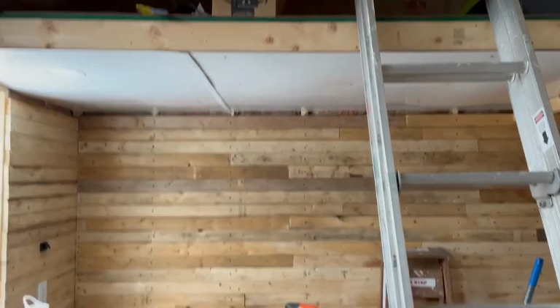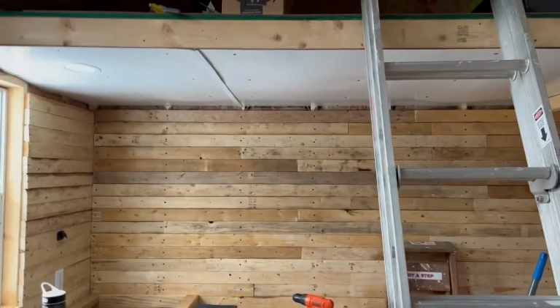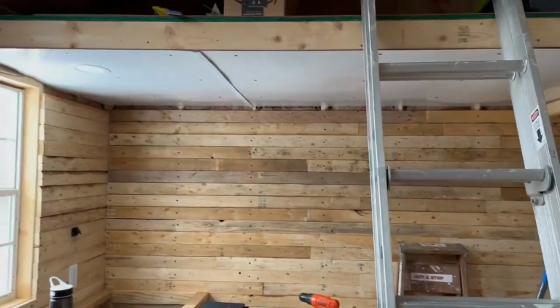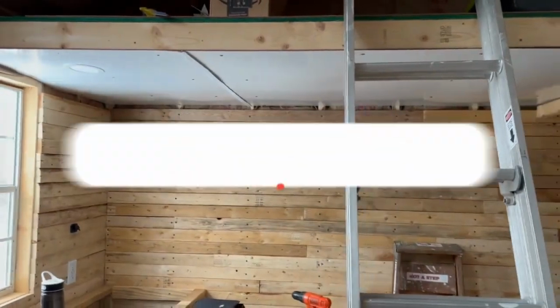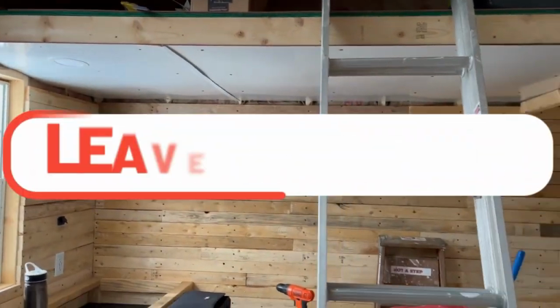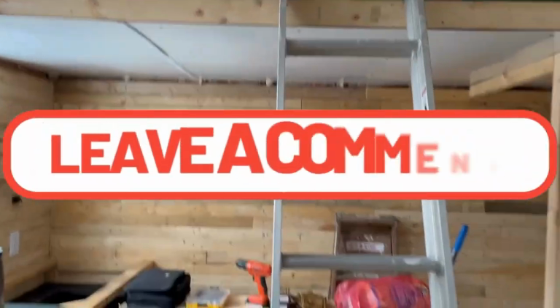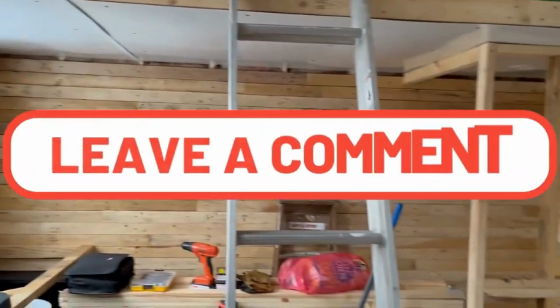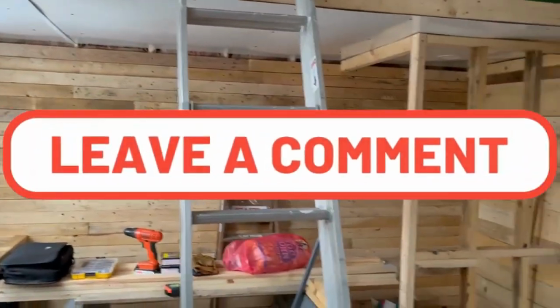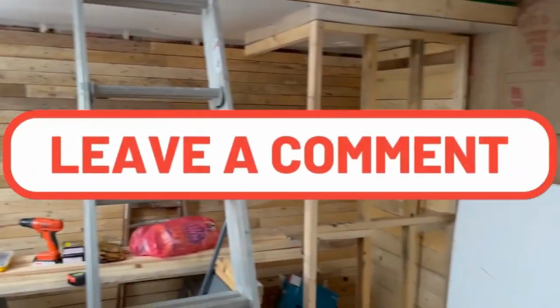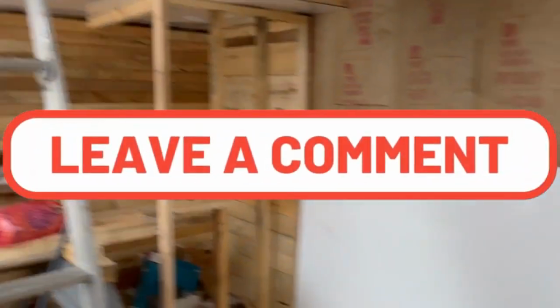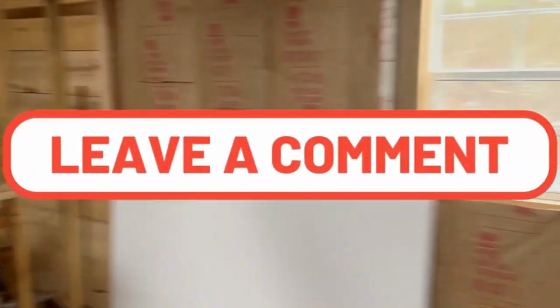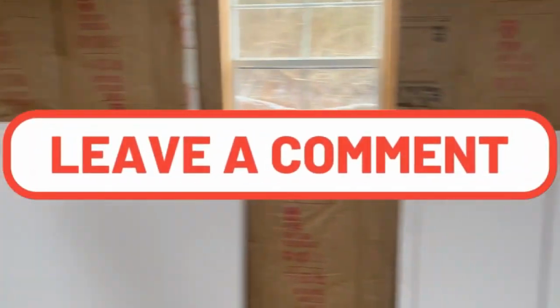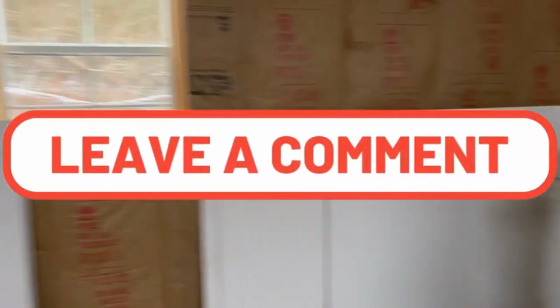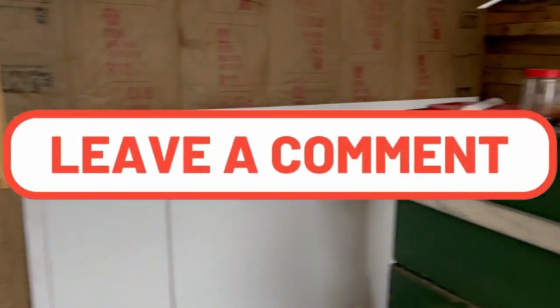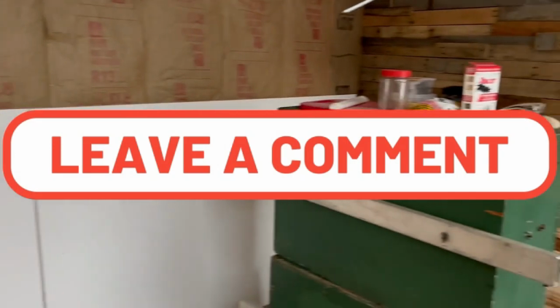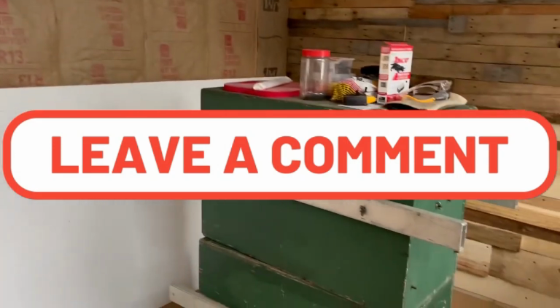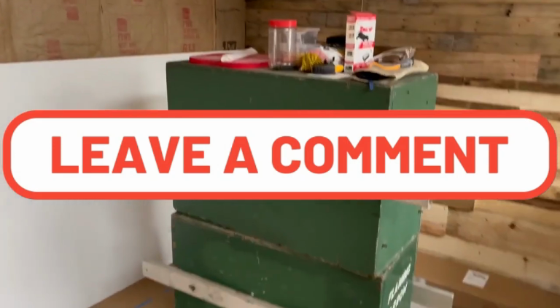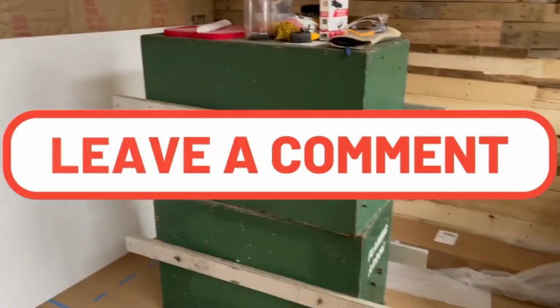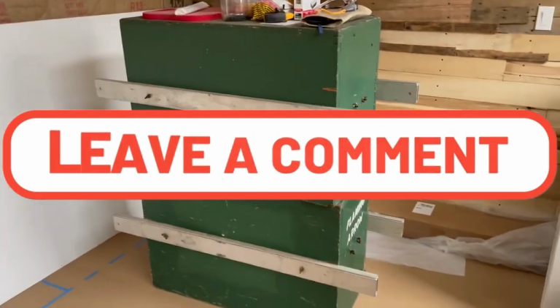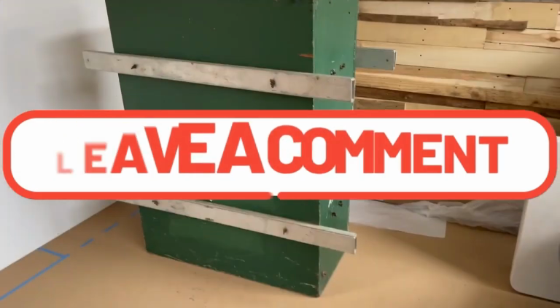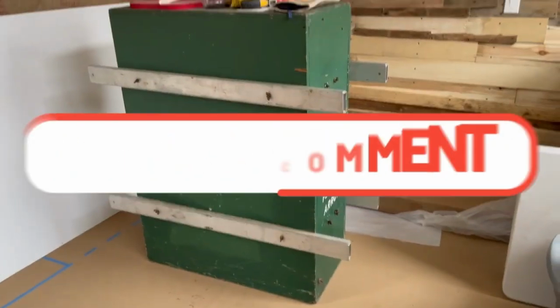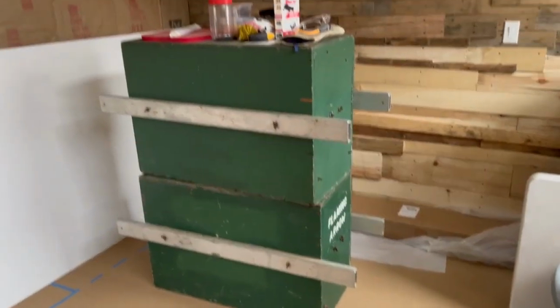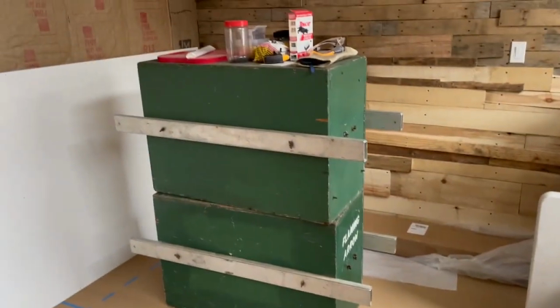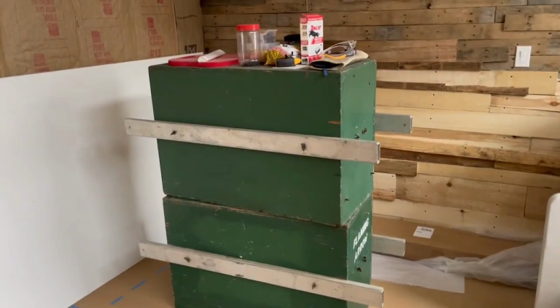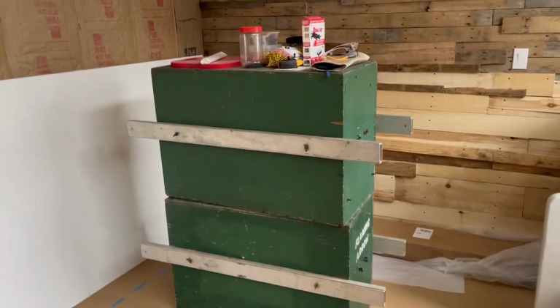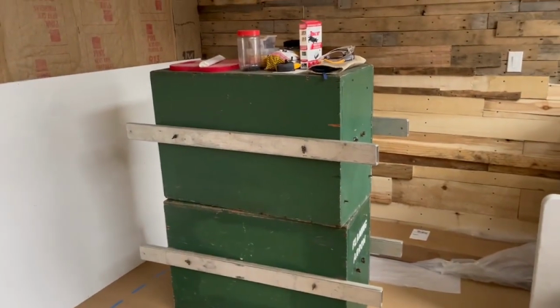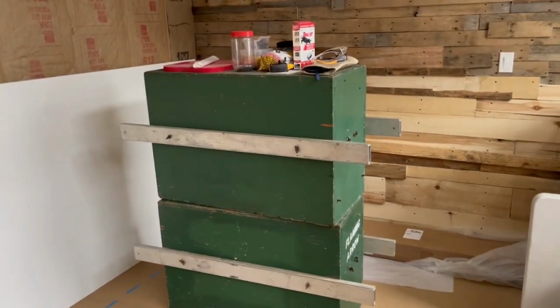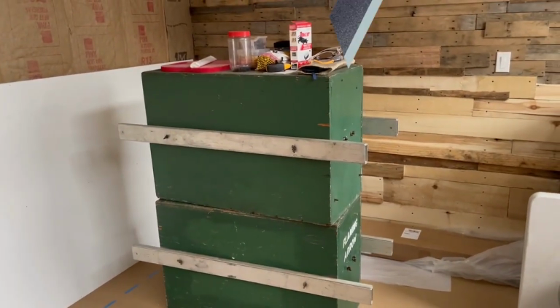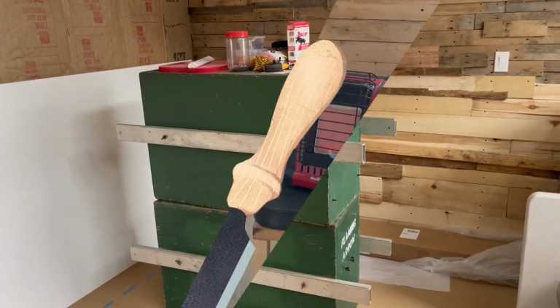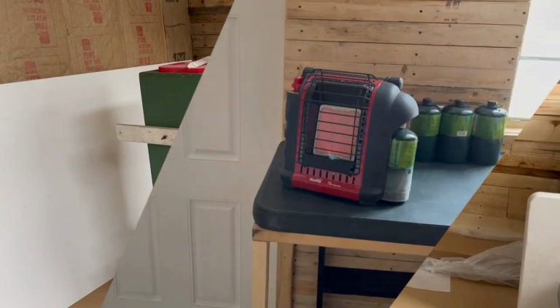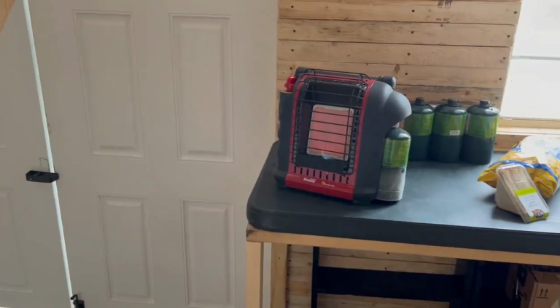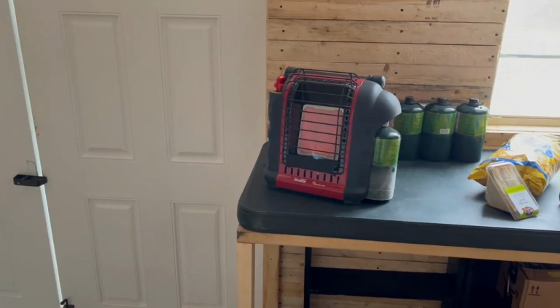Now it's lunchtime and after lunch I'm going to do some work on these boxes right here — see you then.